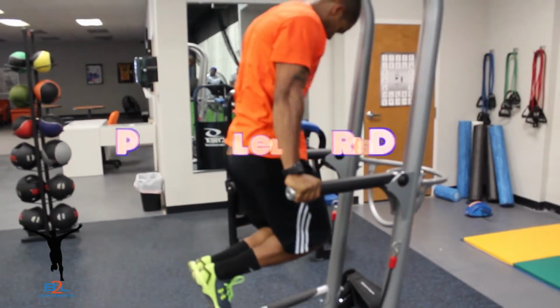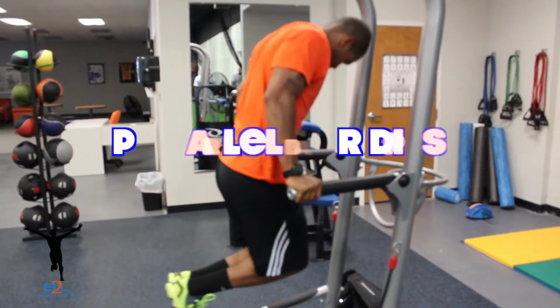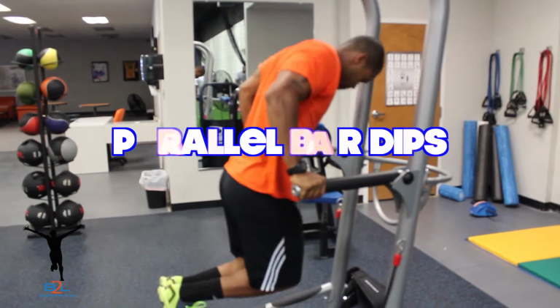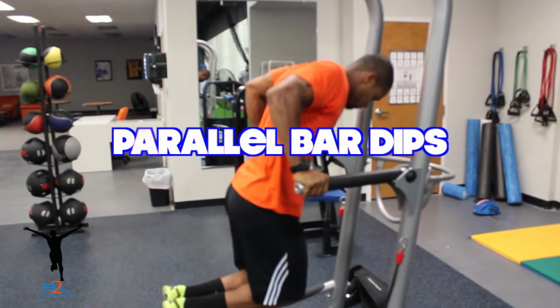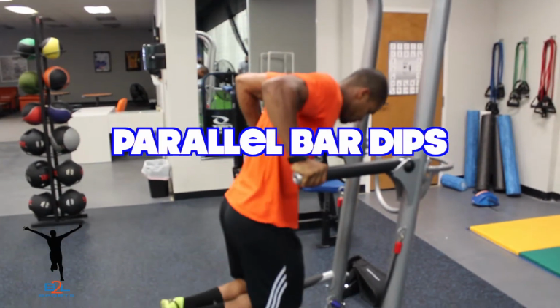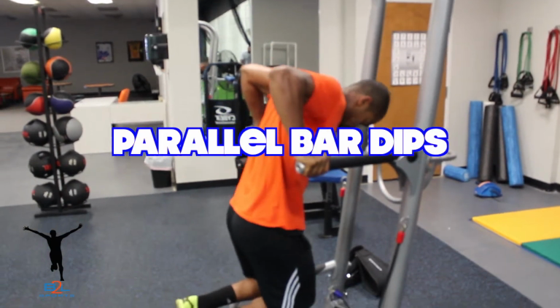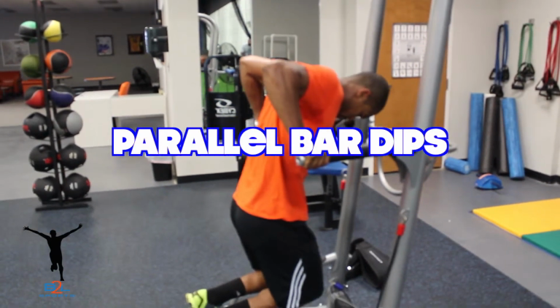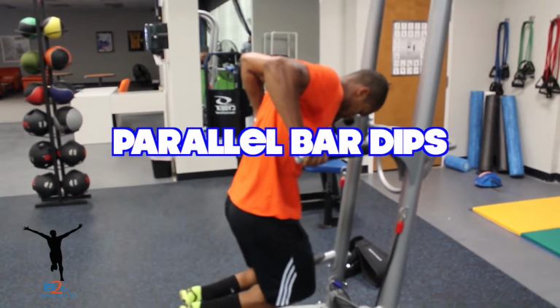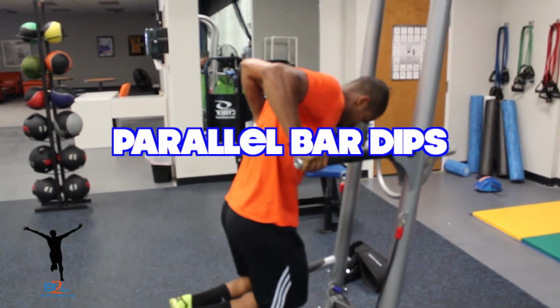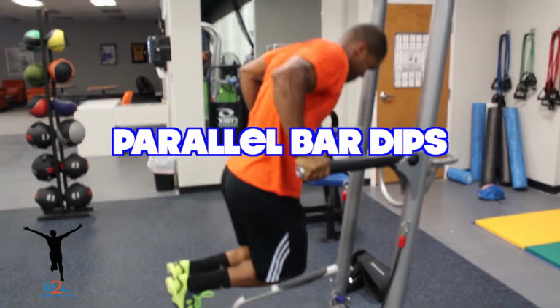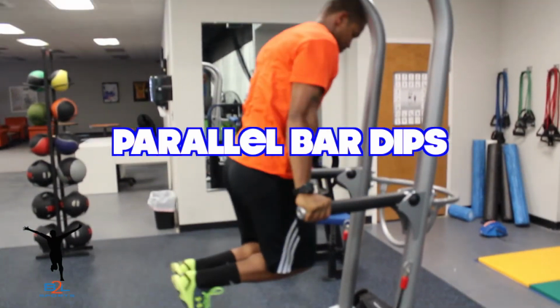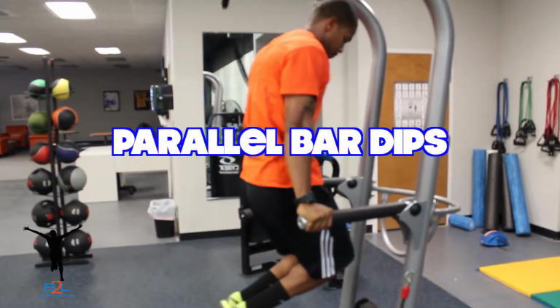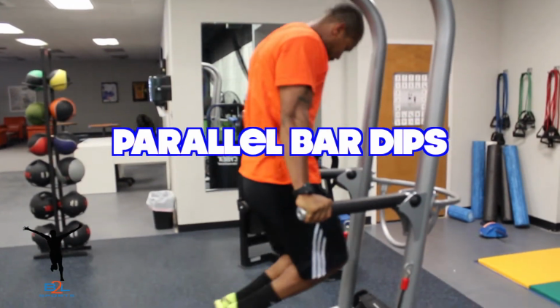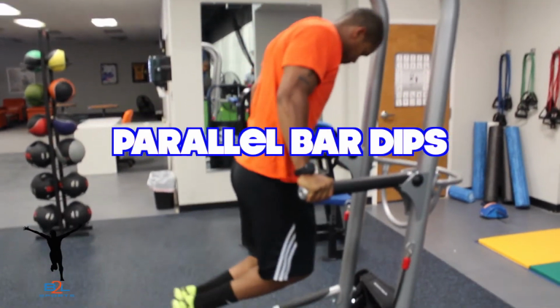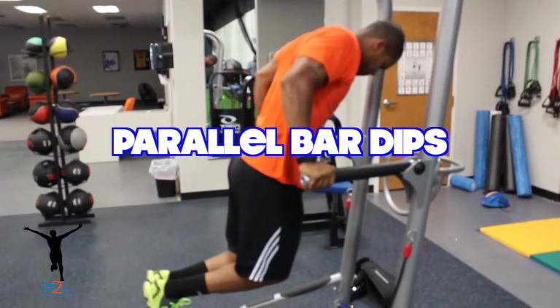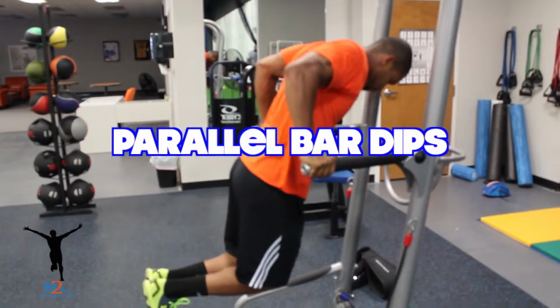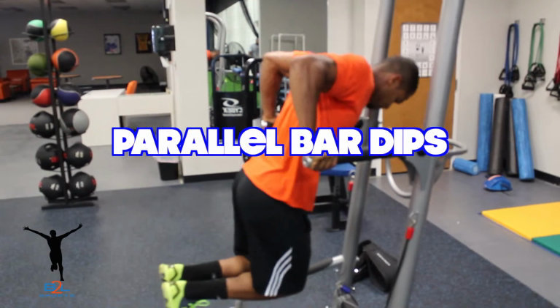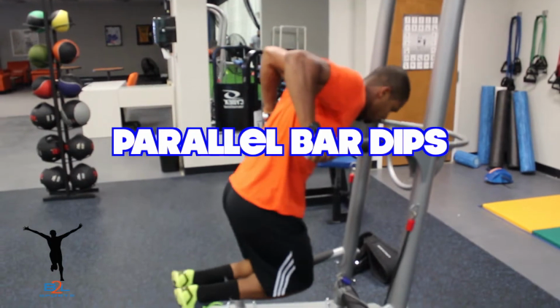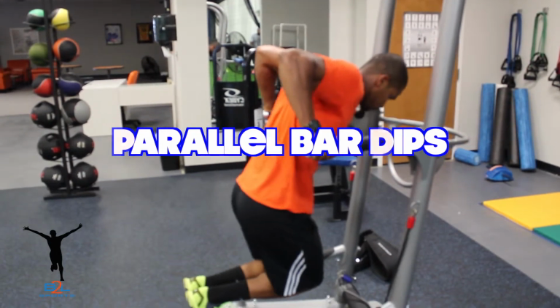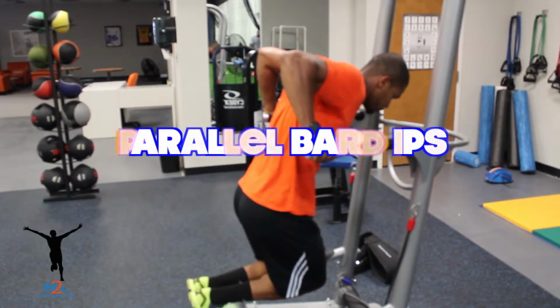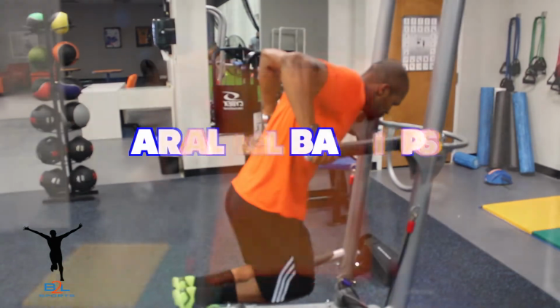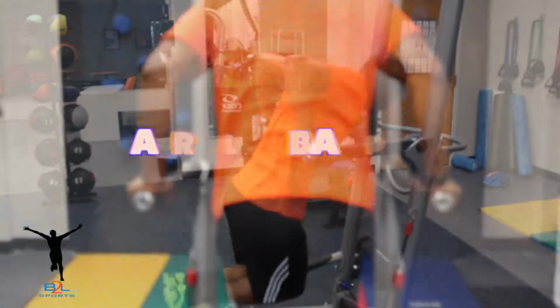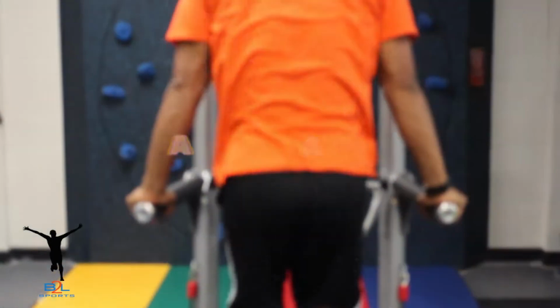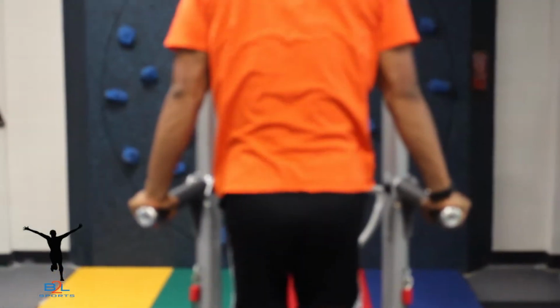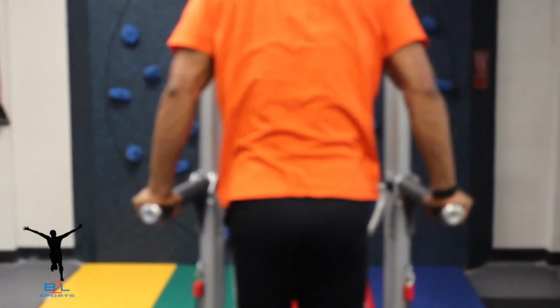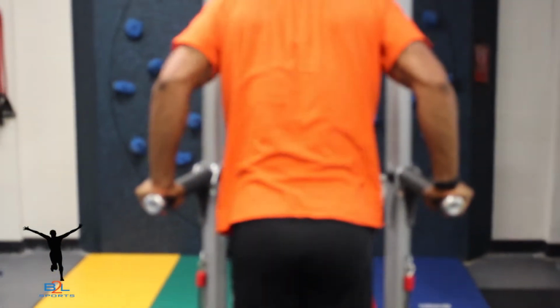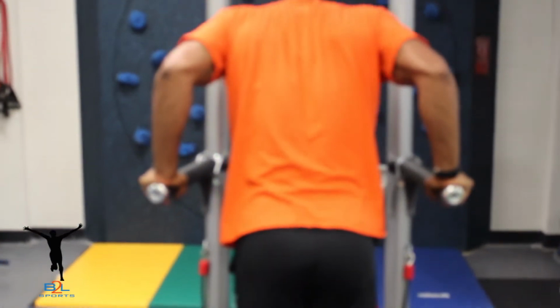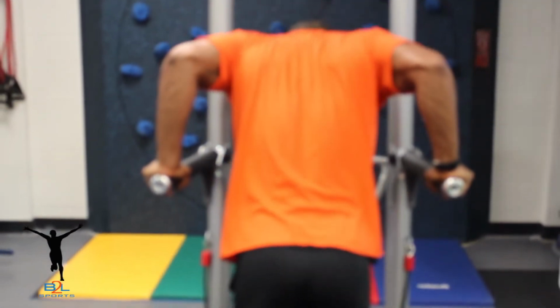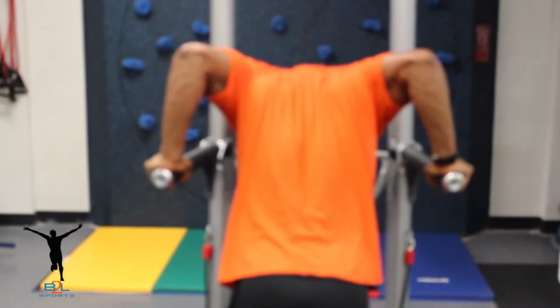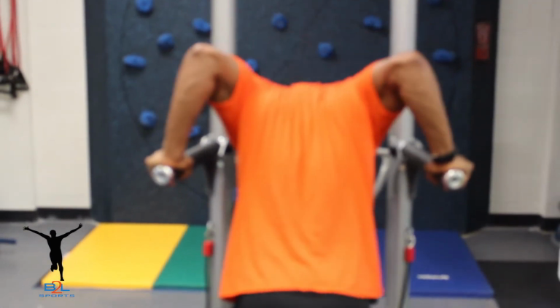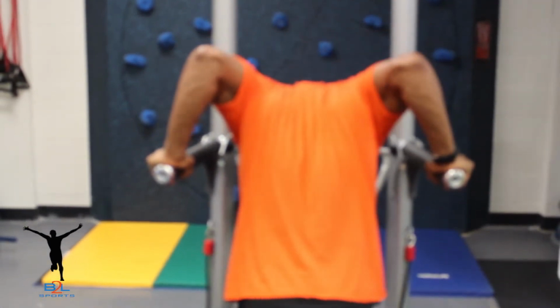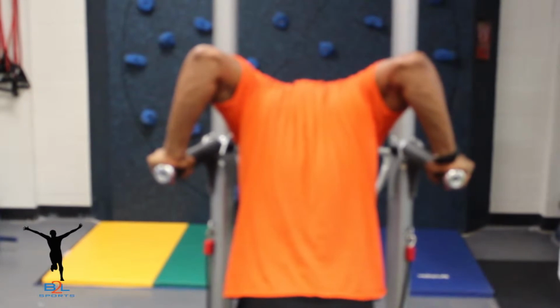While doing the dips, make sure that the biceps make contact with the forearms in the bottom position. Hold for 2 seconds before proceeding back to the top of your lift.